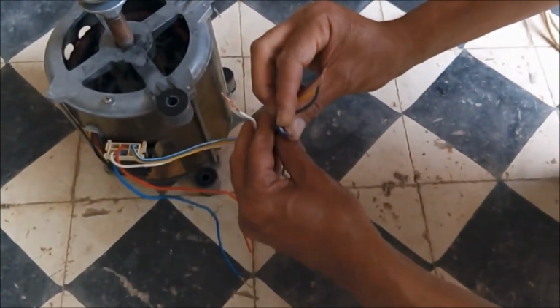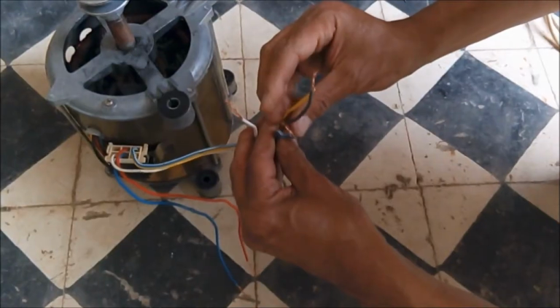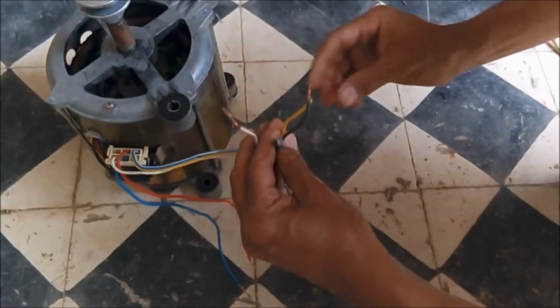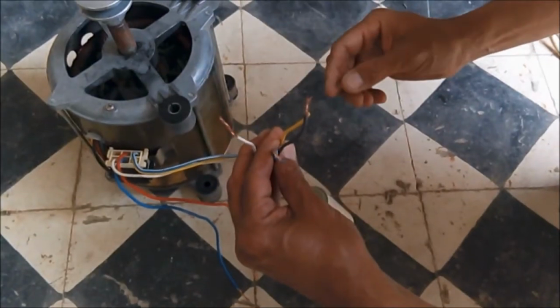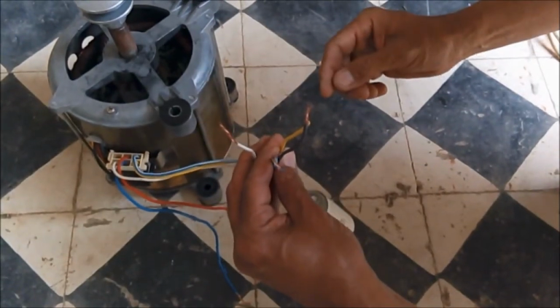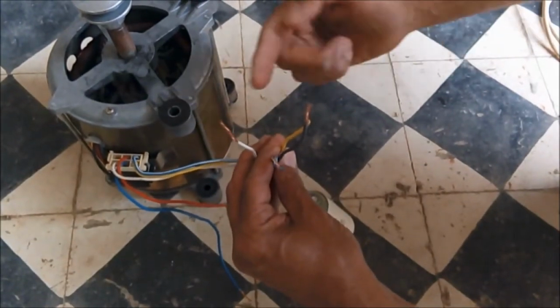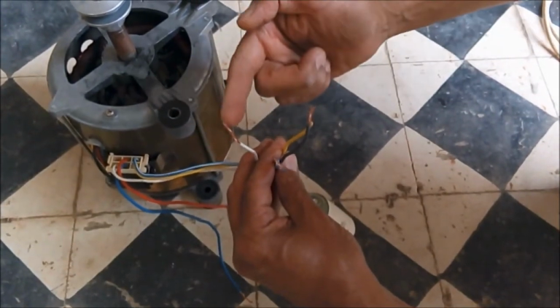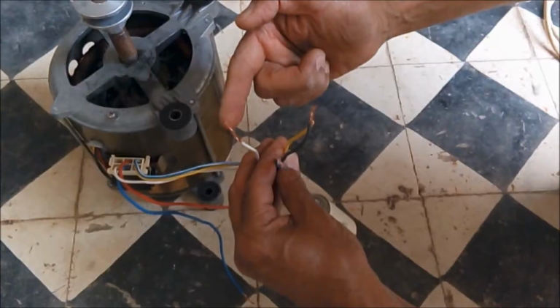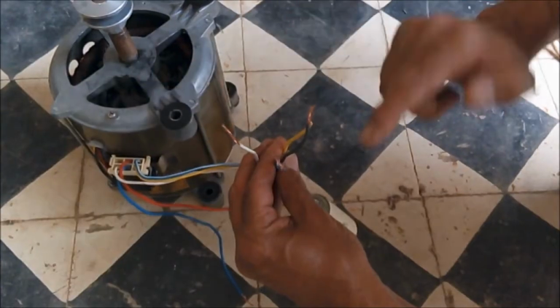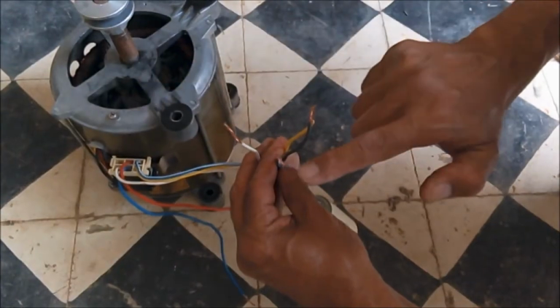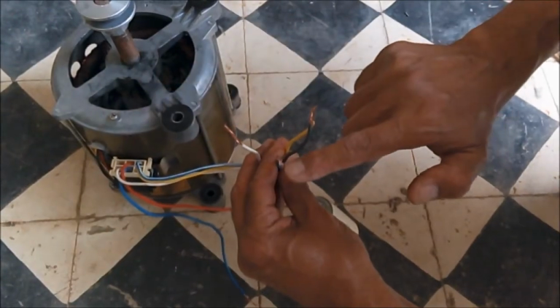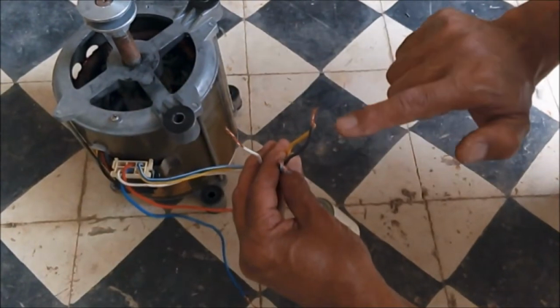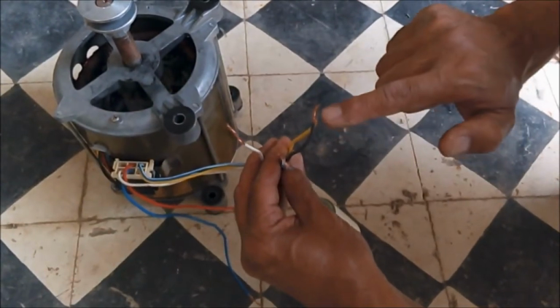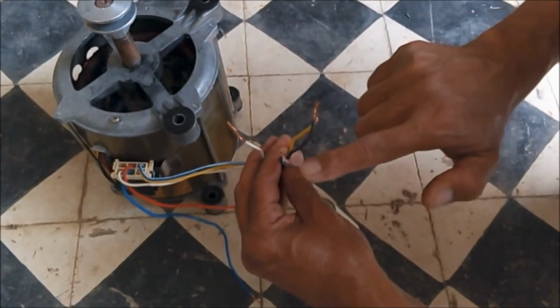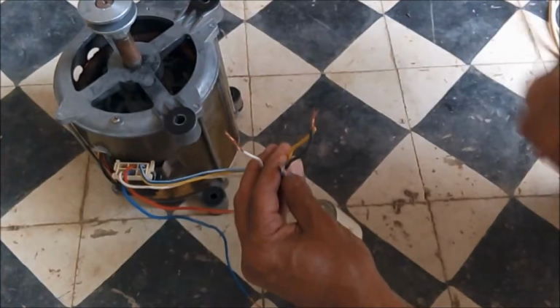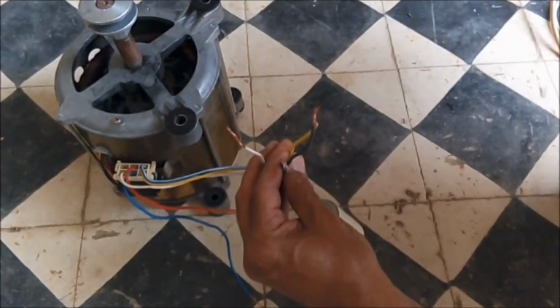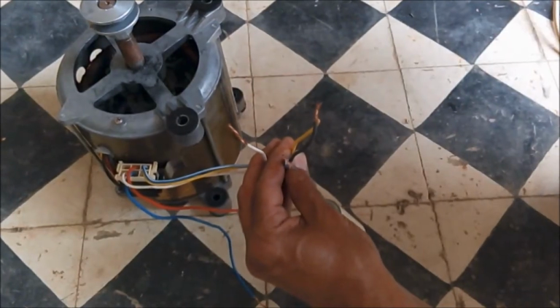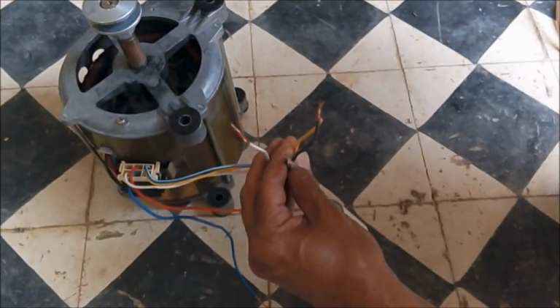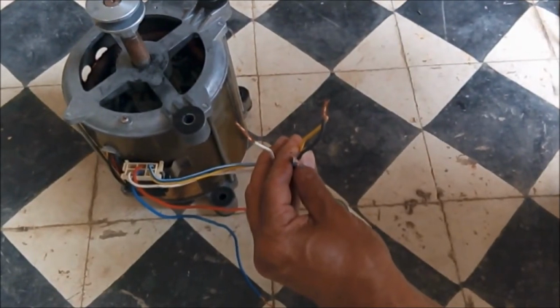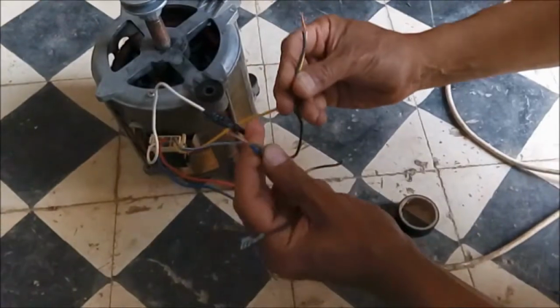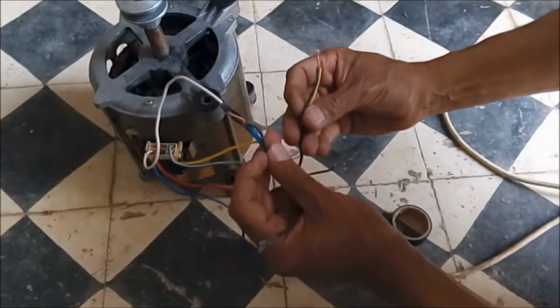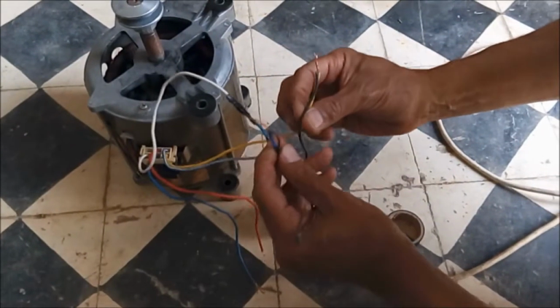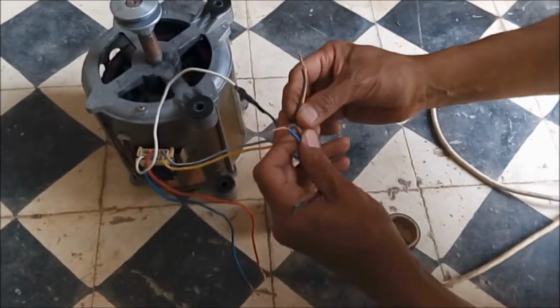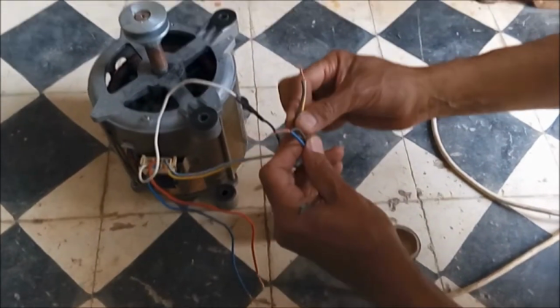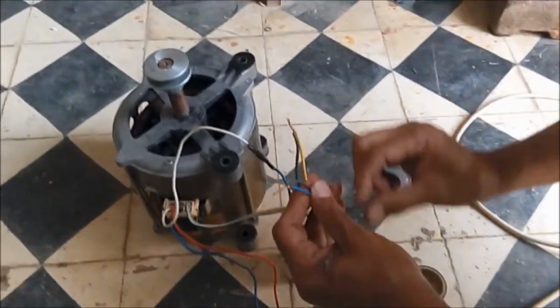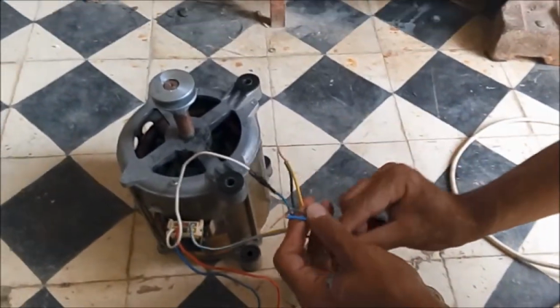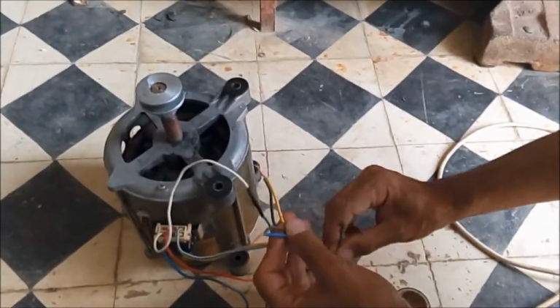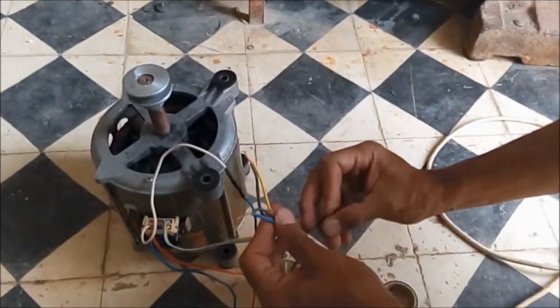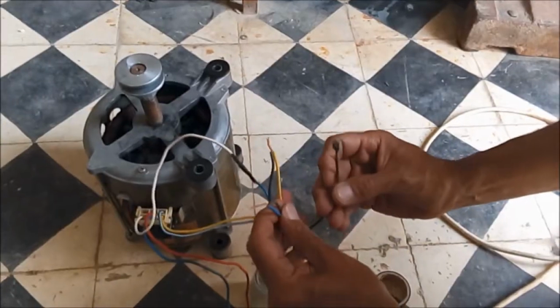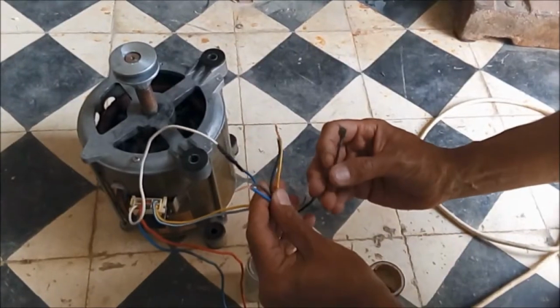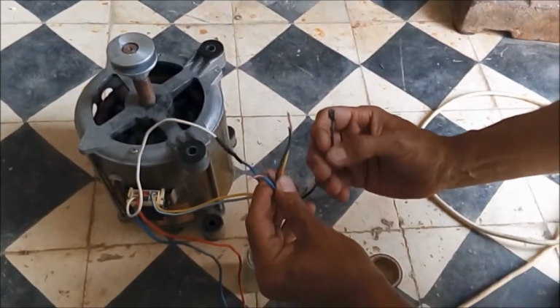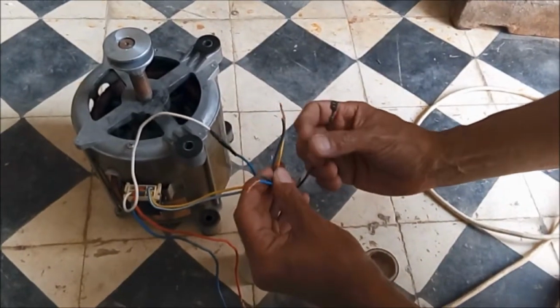The white wire will be linked to the neutral, and the connections with the capacitors will be linked to the hot wire.